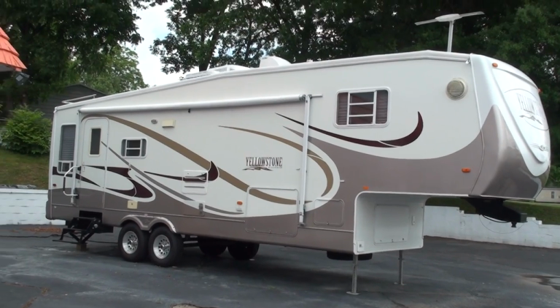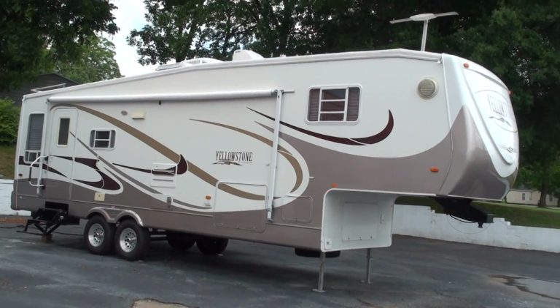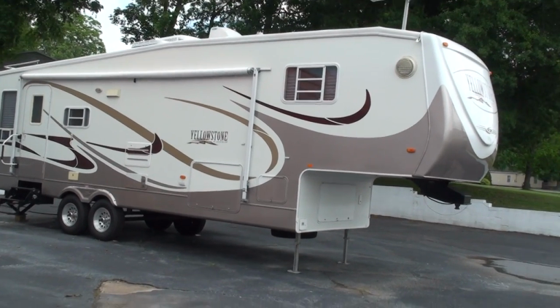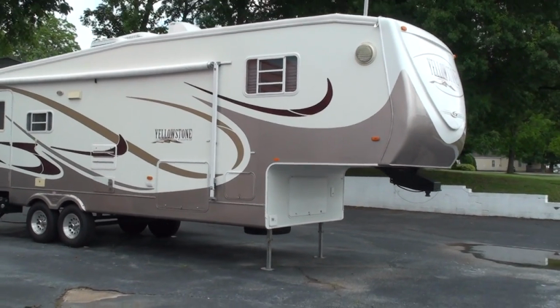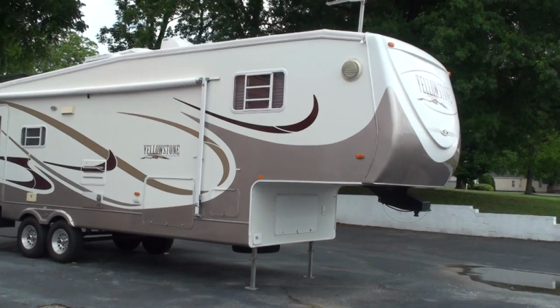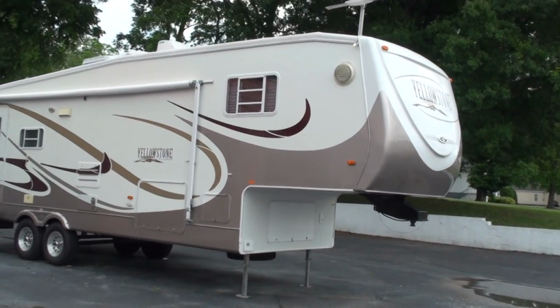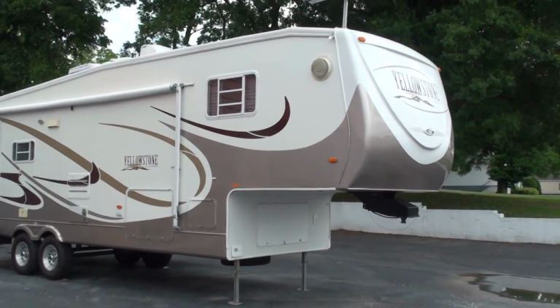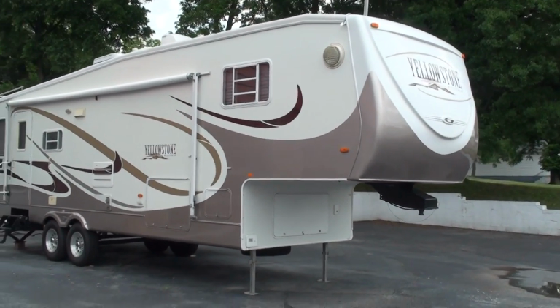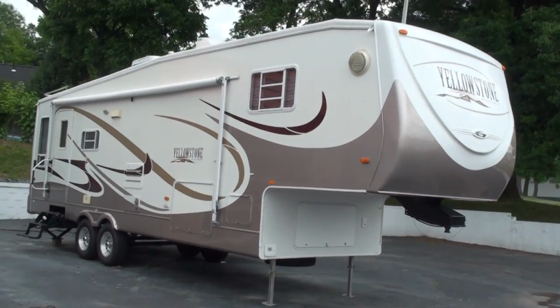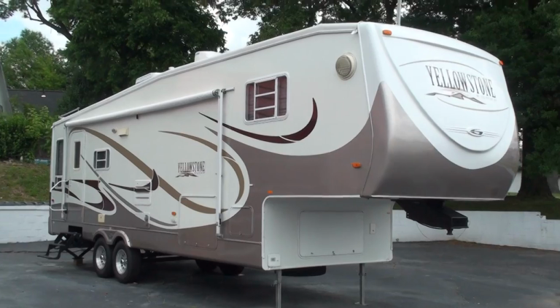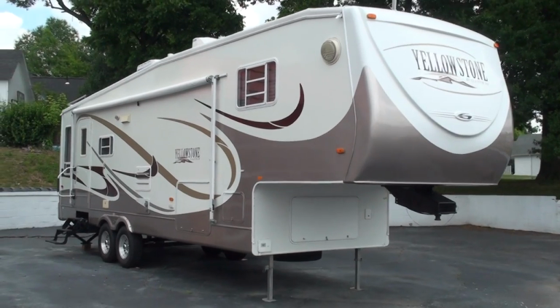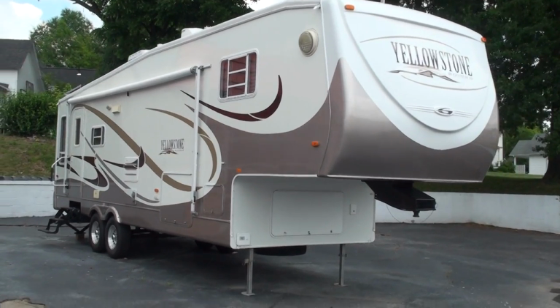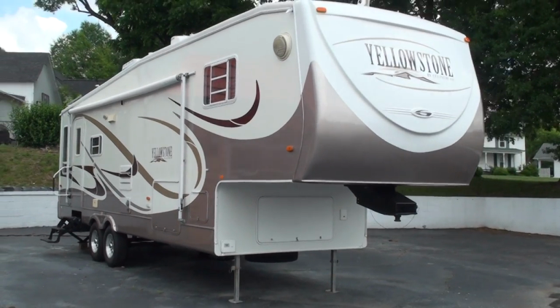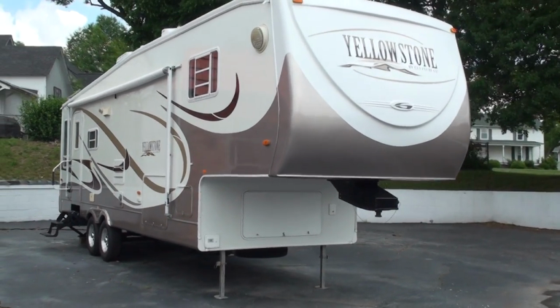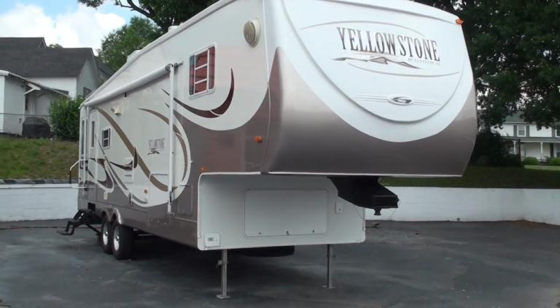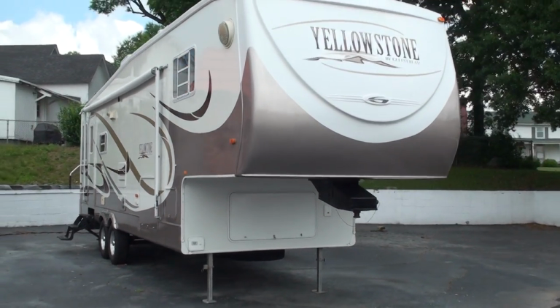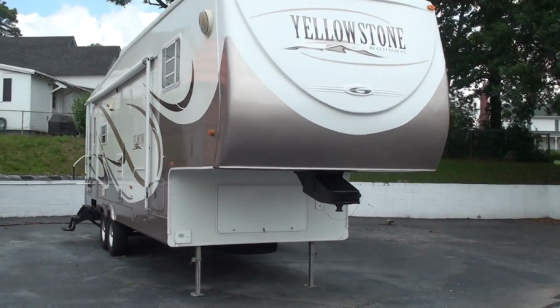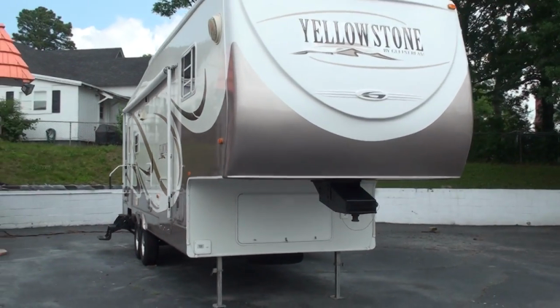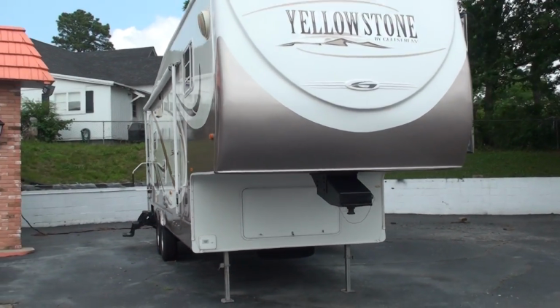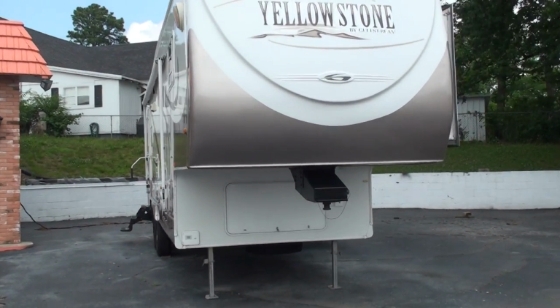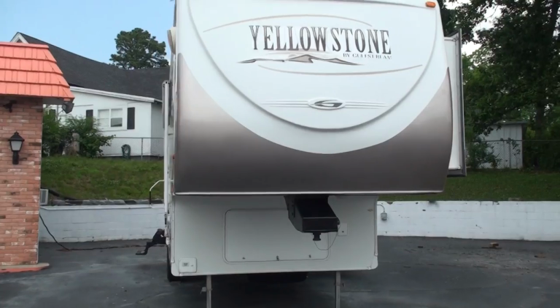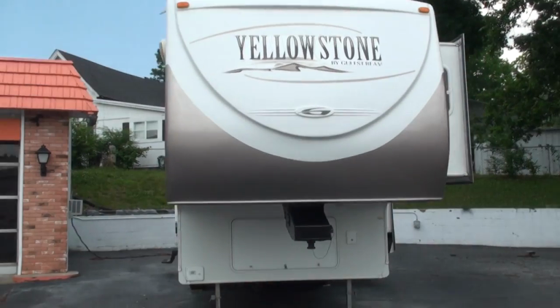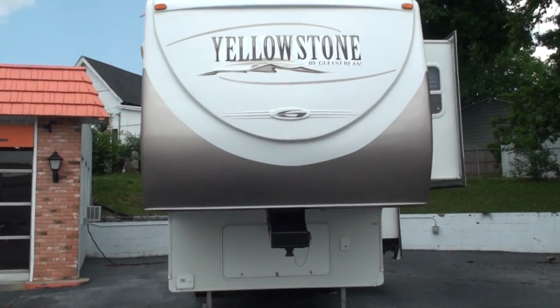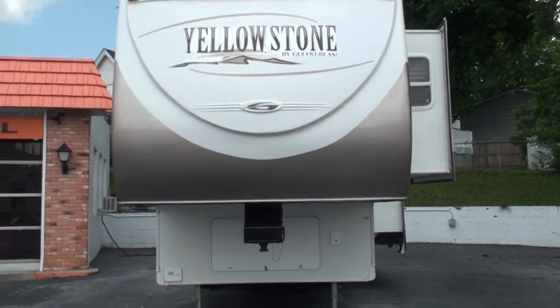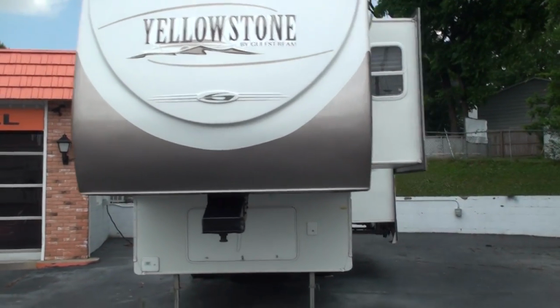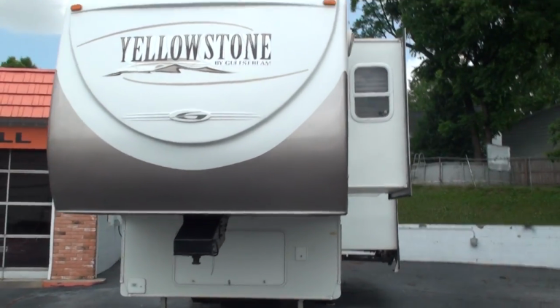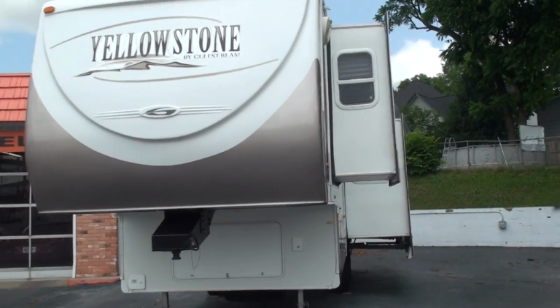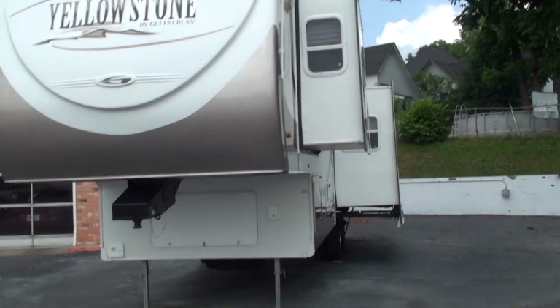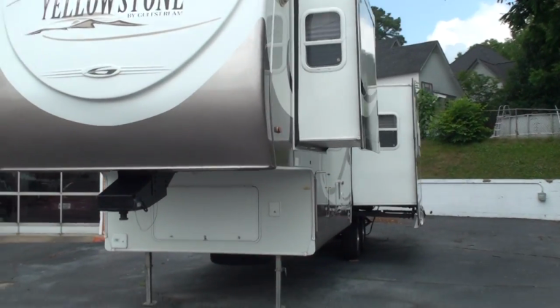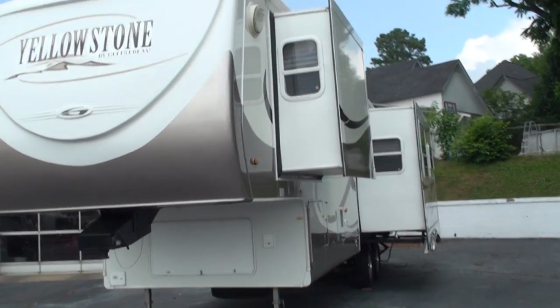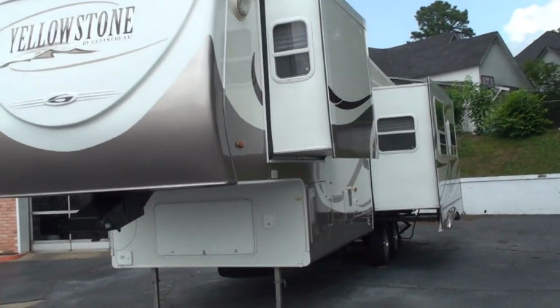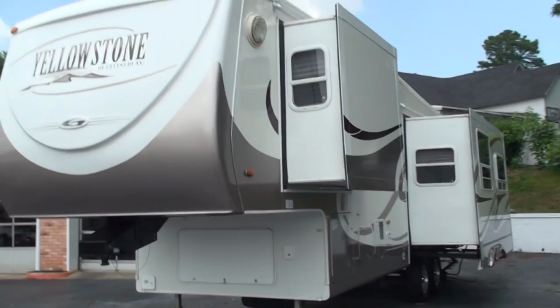Welcome to Sunset Motors. My name is Frank Girard. It's a nice 2006 fifth wheel camper — a Yellowstone by Gulfstream. This was a local trade-in, one owner.